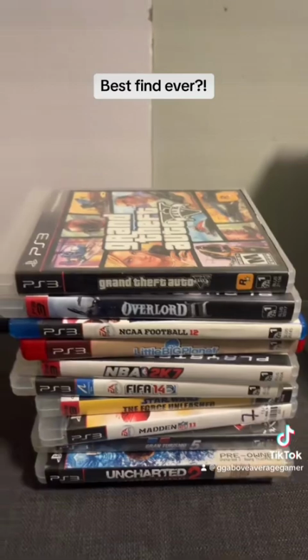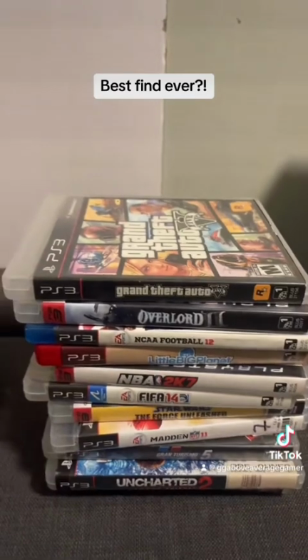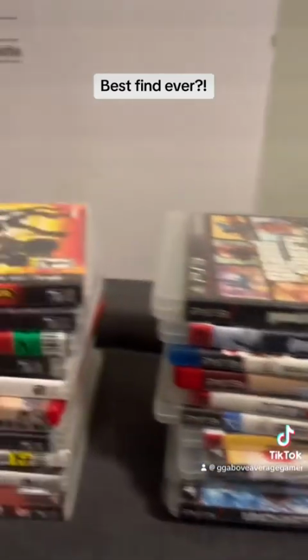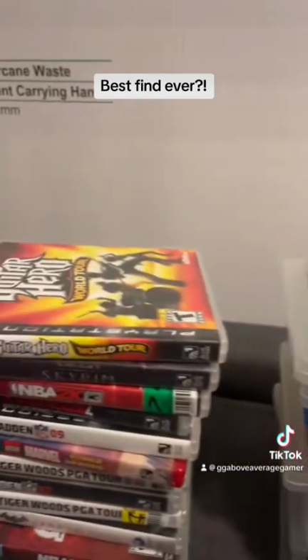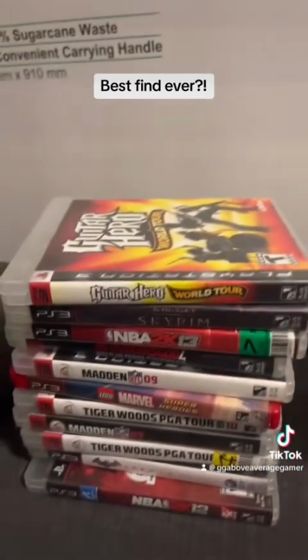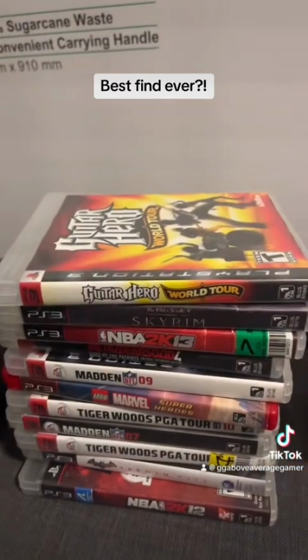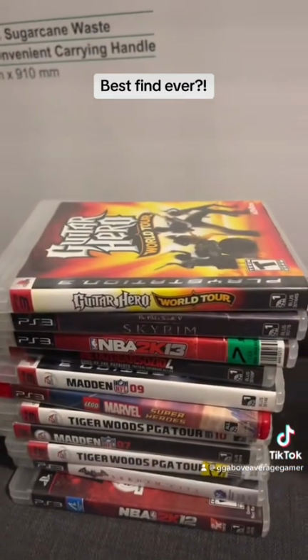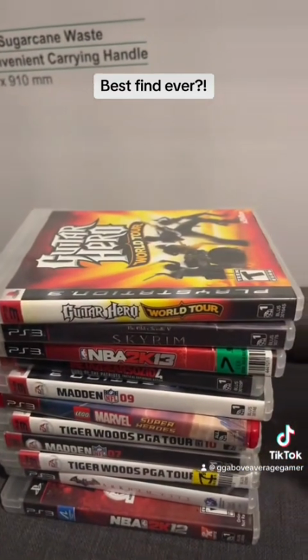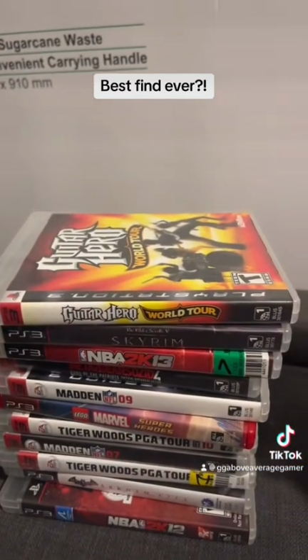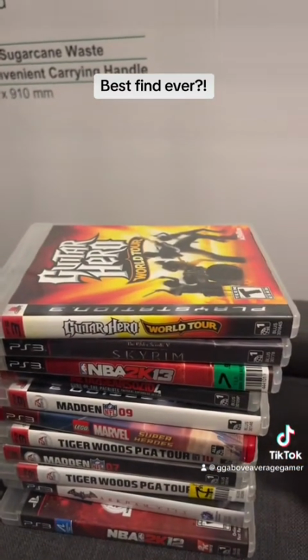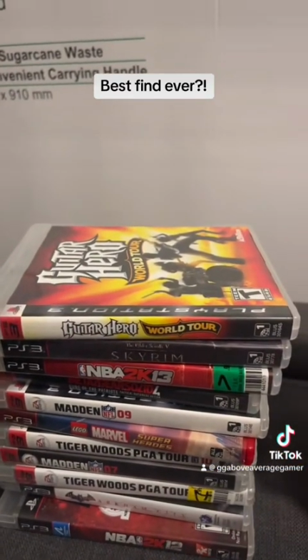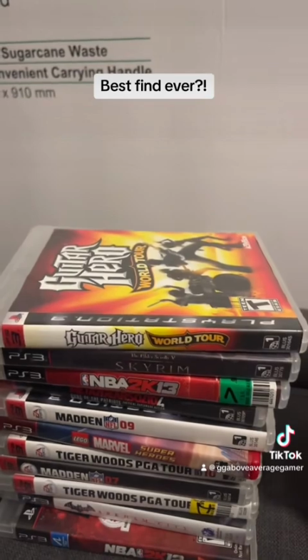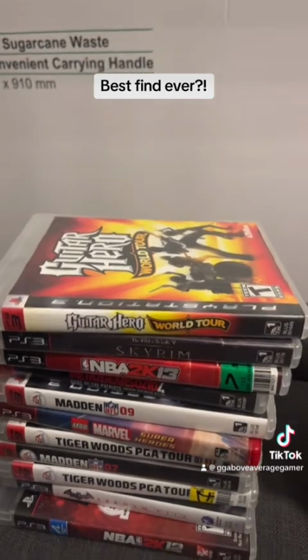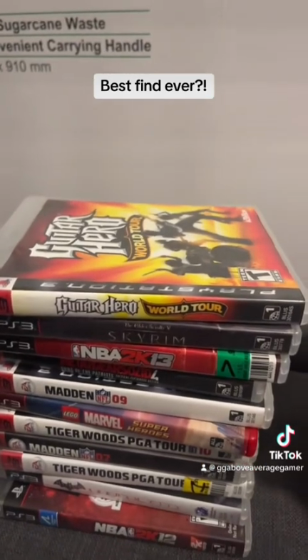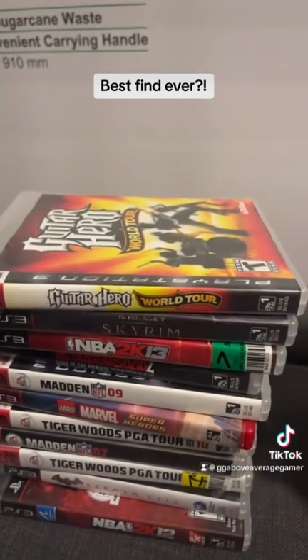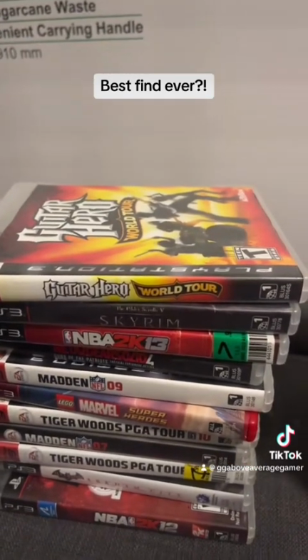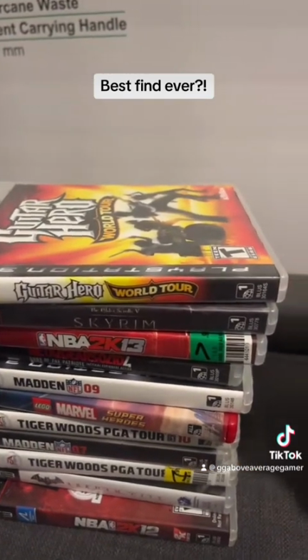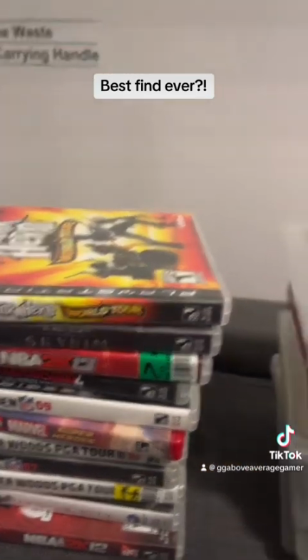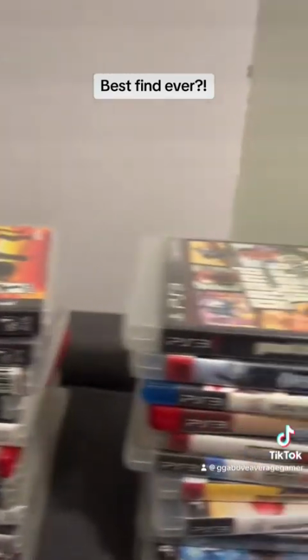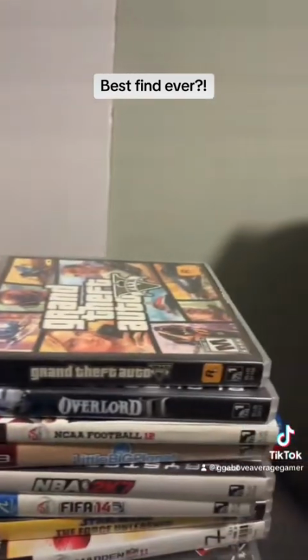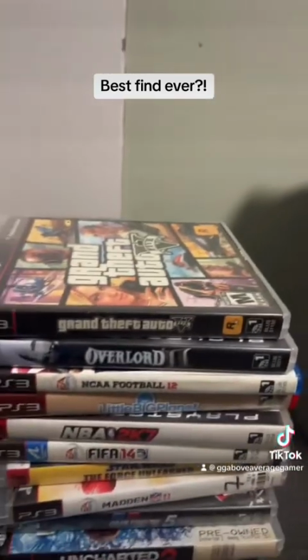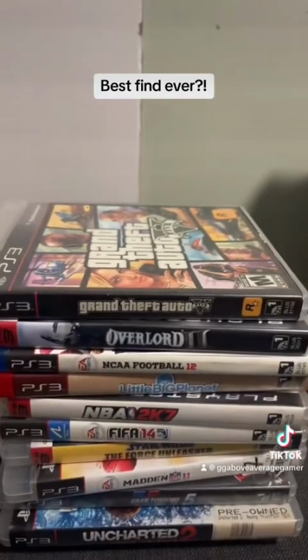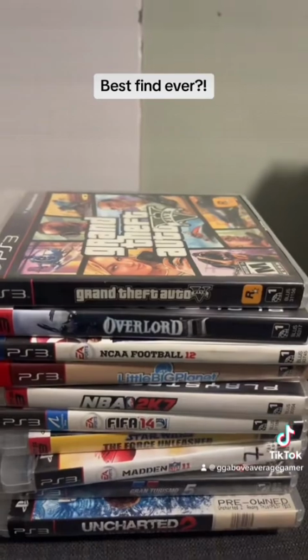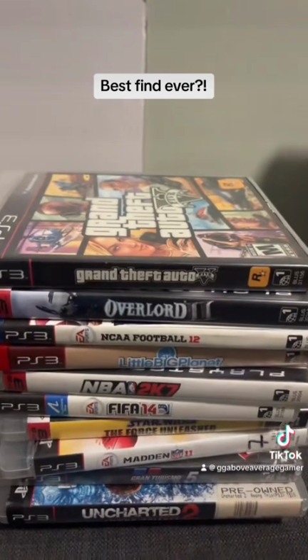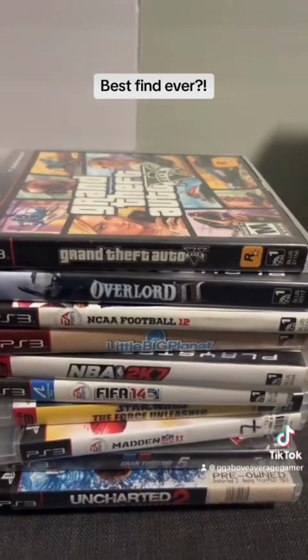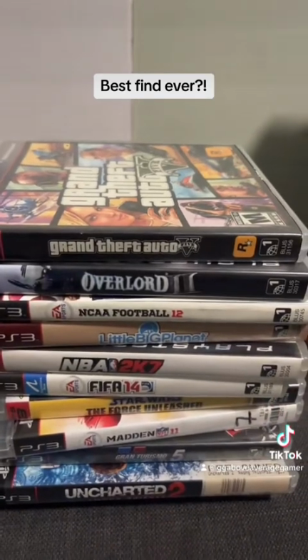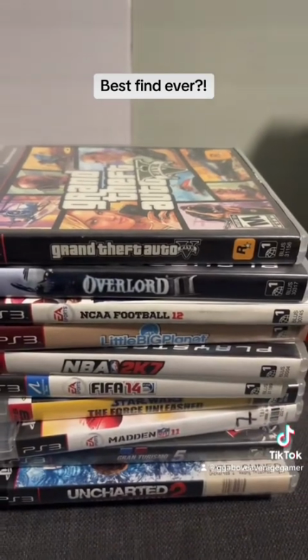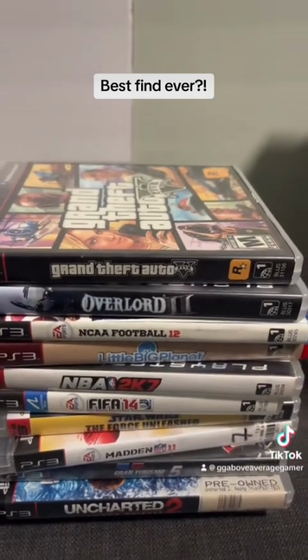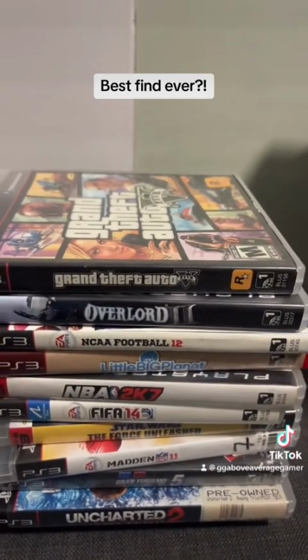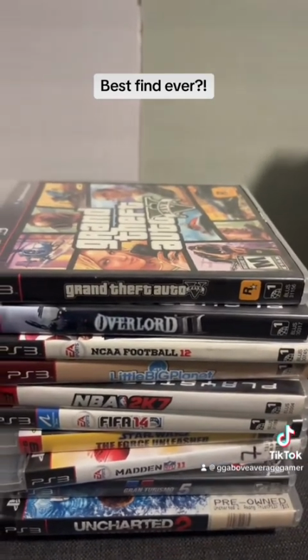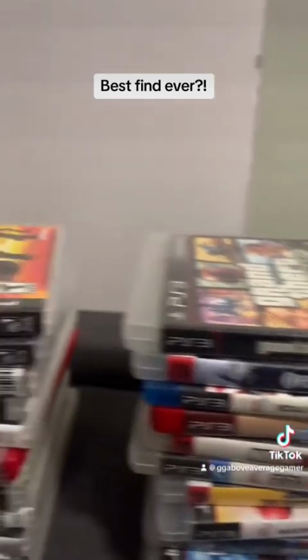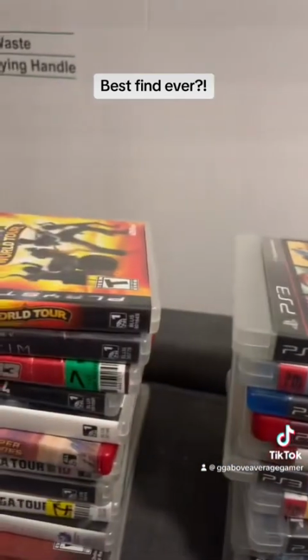Next was another huge stack of PS3 games and of course it had some pretty good ones like Skyrim, Guitar Hero World Tour, Batman, Grand Theft Auto 5, and Uncharted. Again, these were pretty good games.